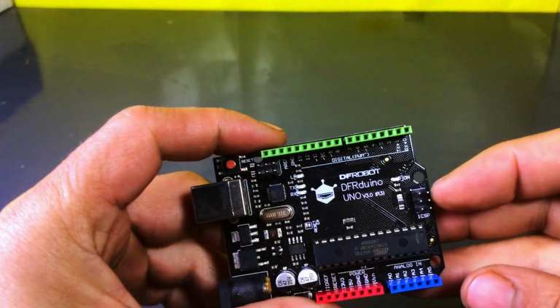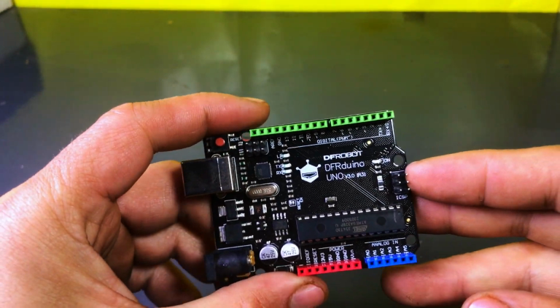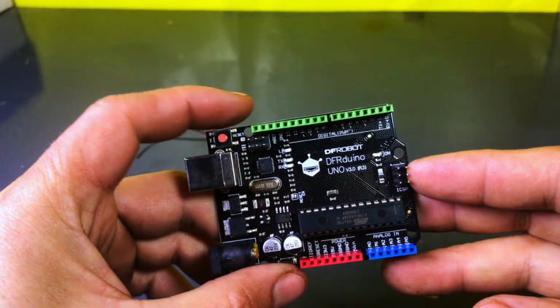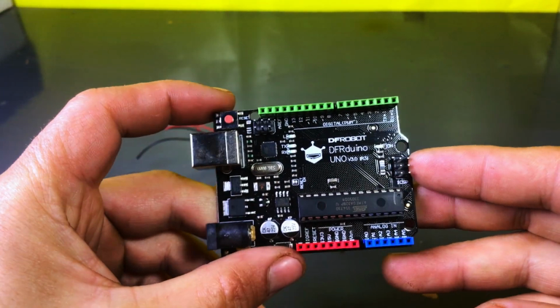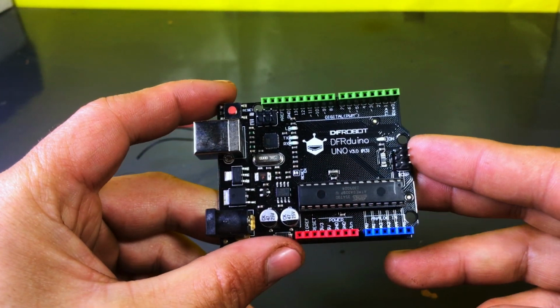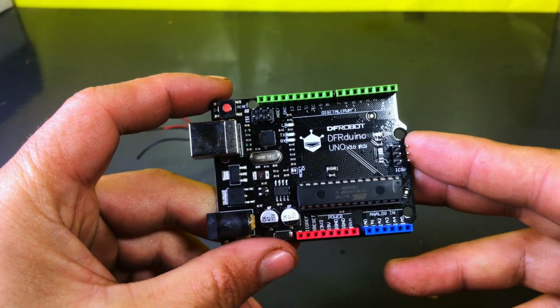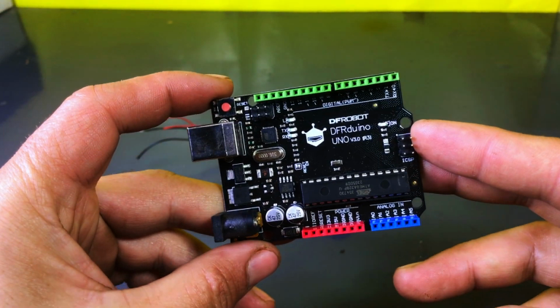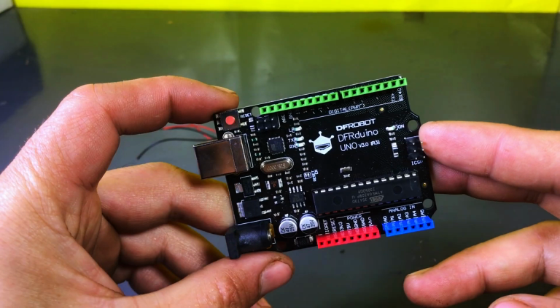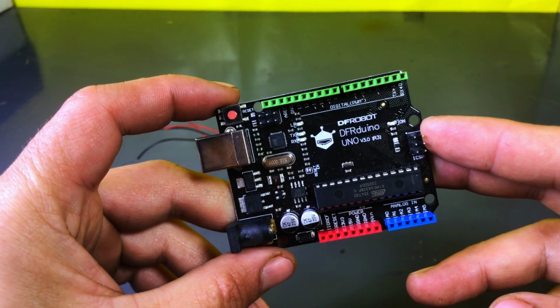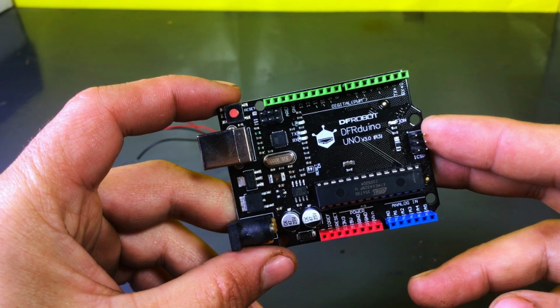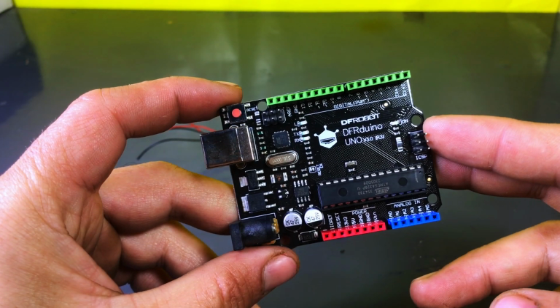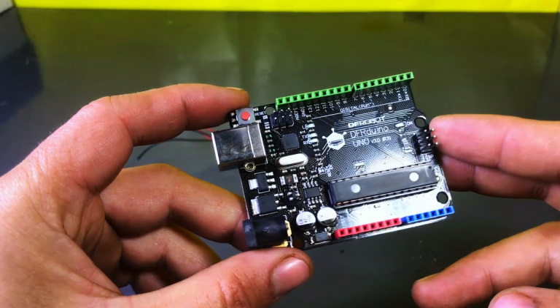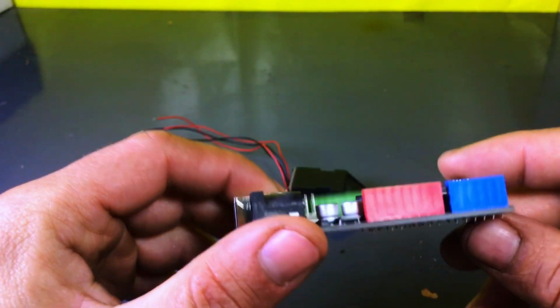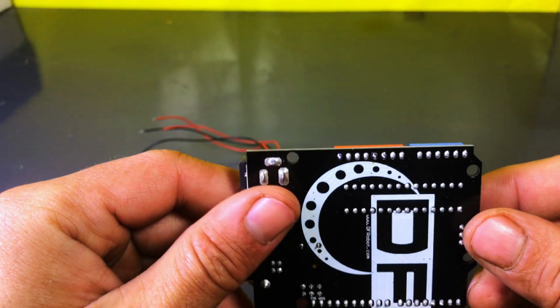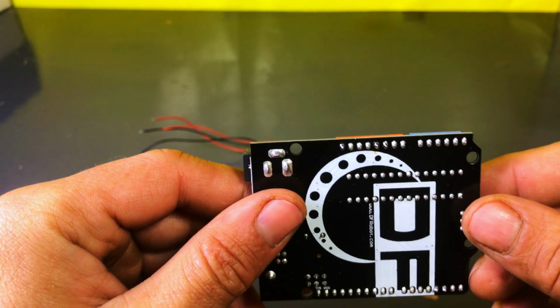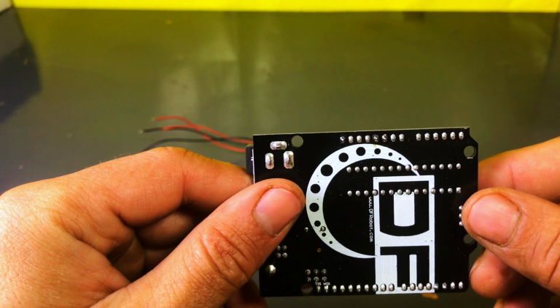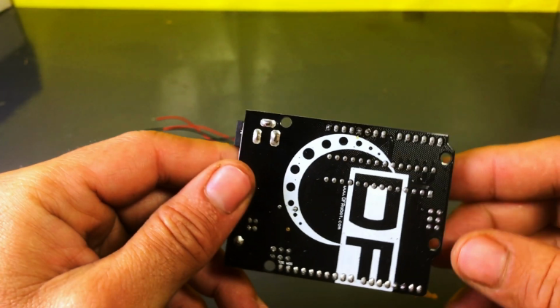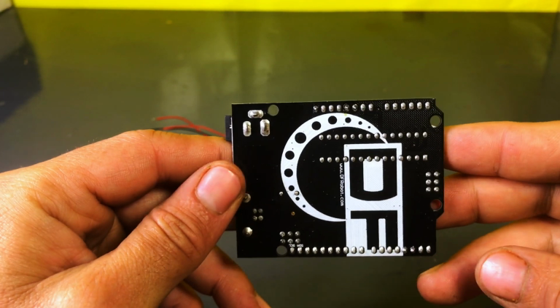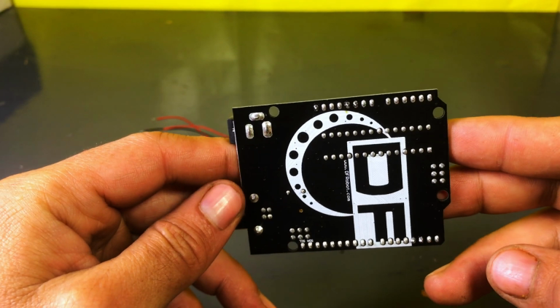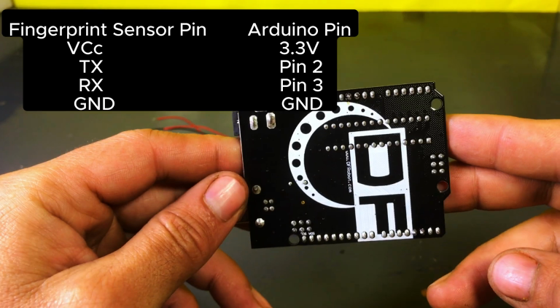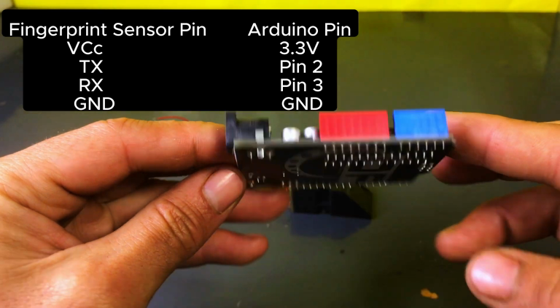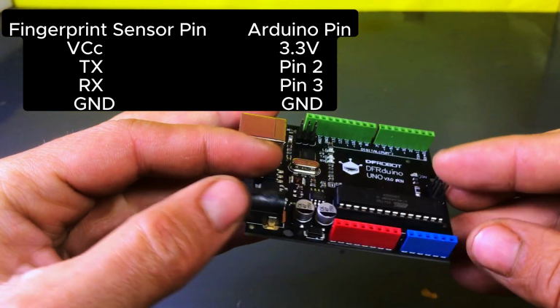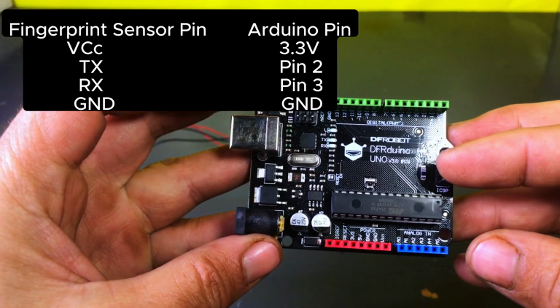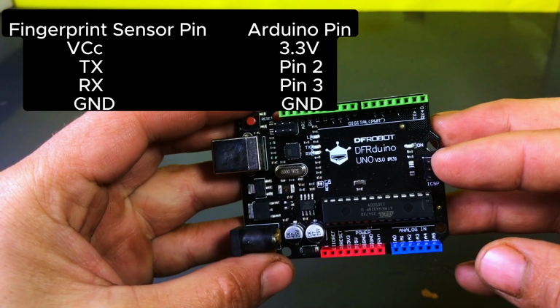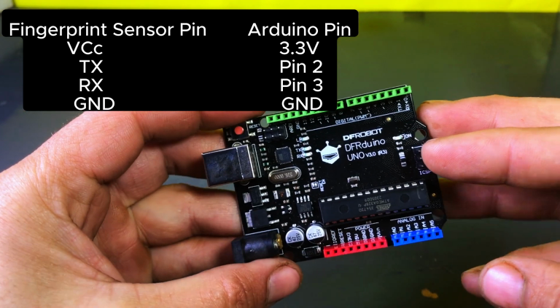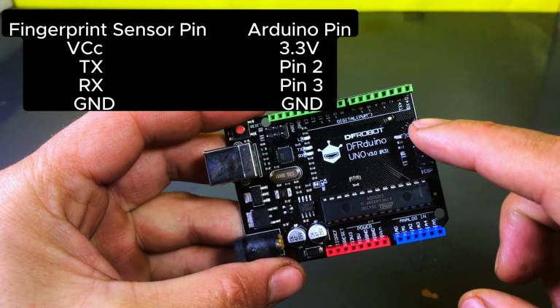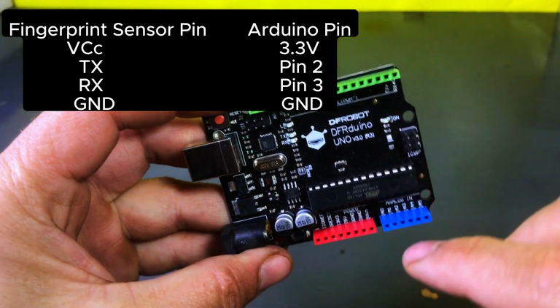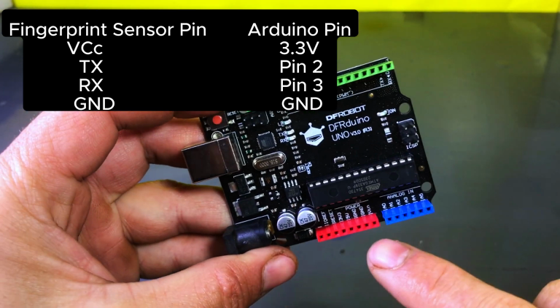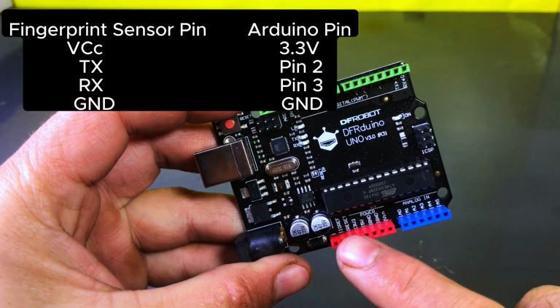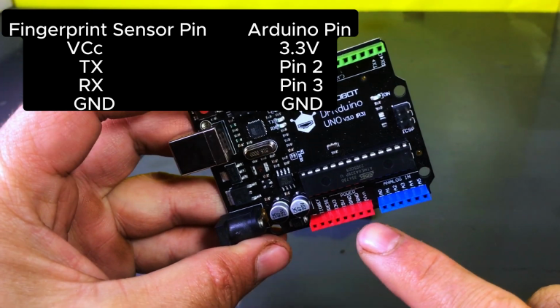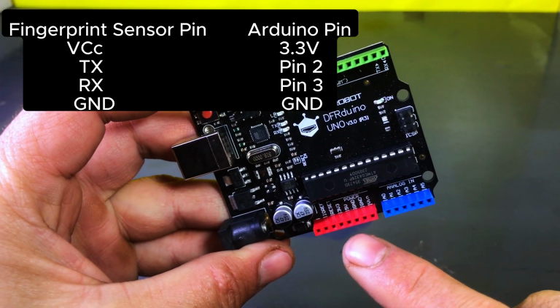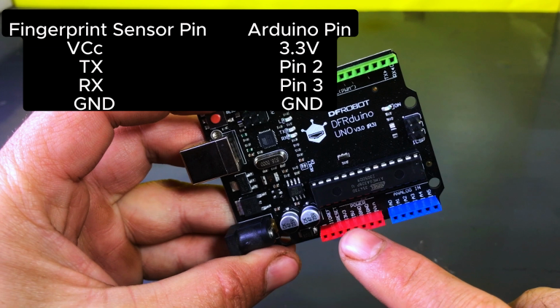After that, we will take an Arduino Uno and solder the fingerprint sensor to it — connect the VCC to the 3.3V pin, the TX to pin 2 of the Arduino, and the RX to pin 3 of the Arduino.